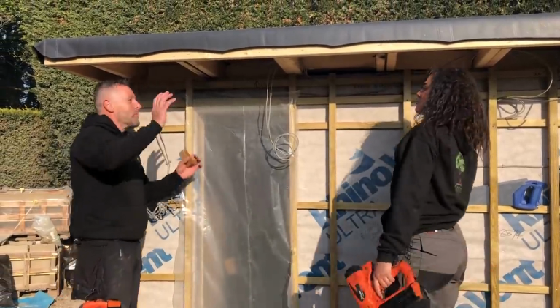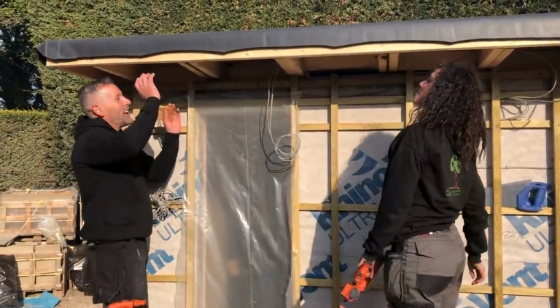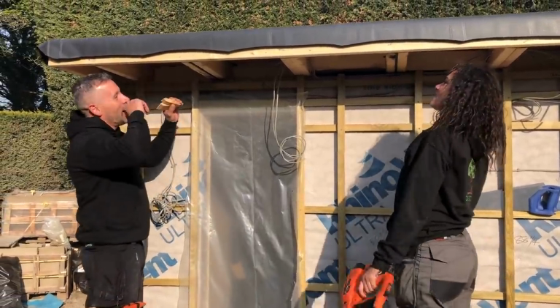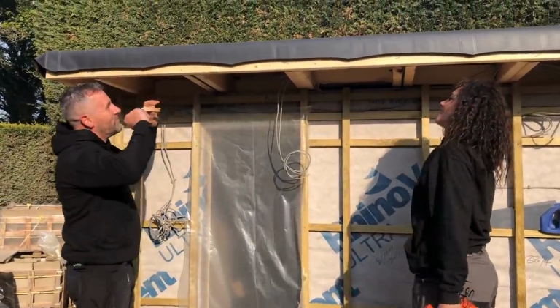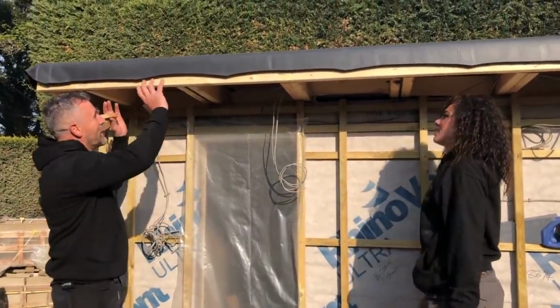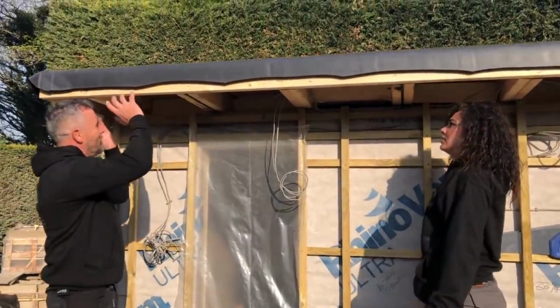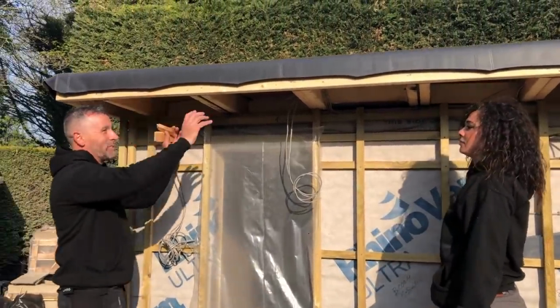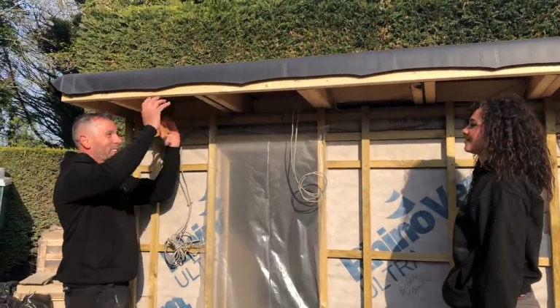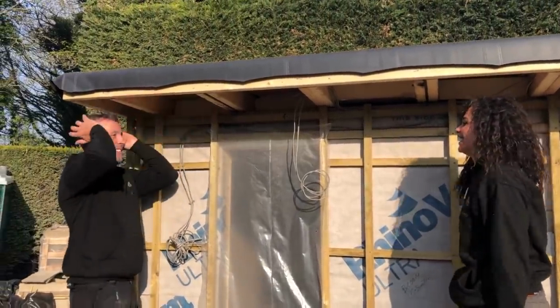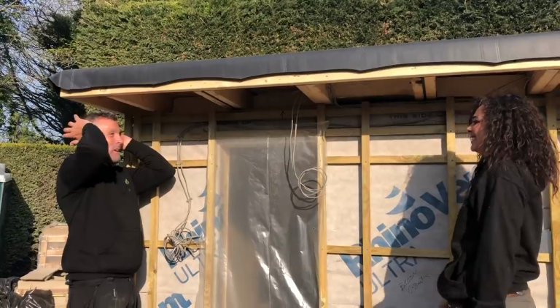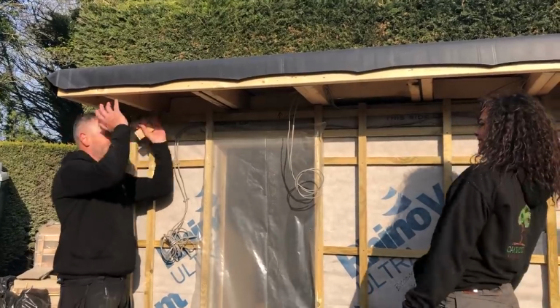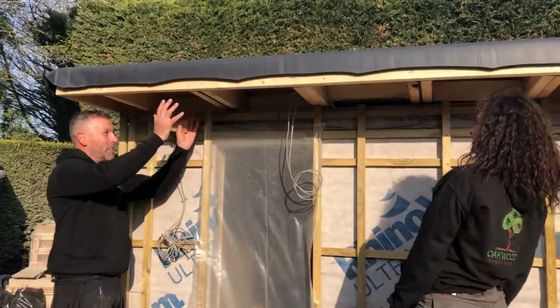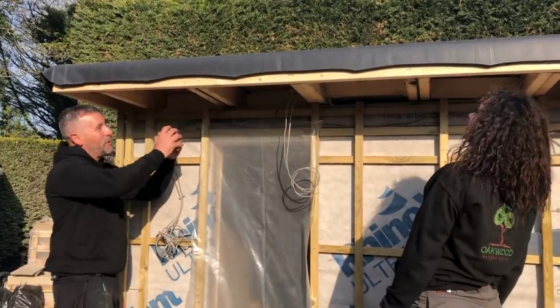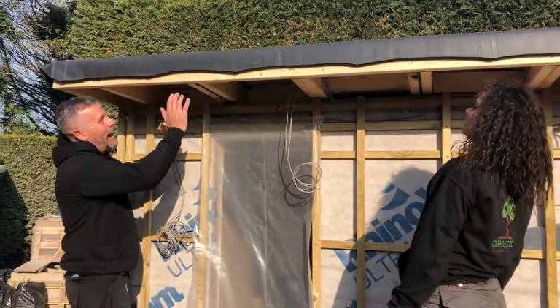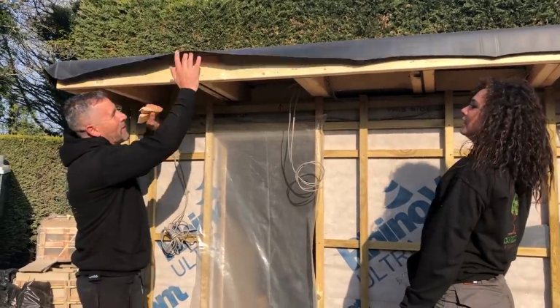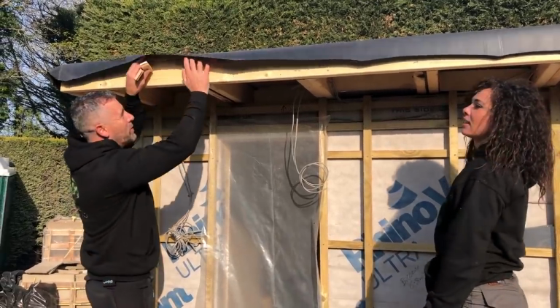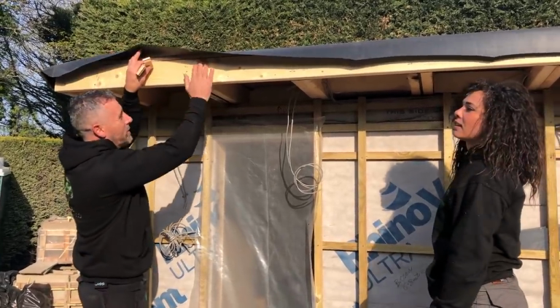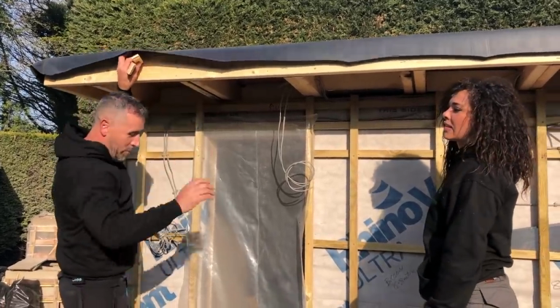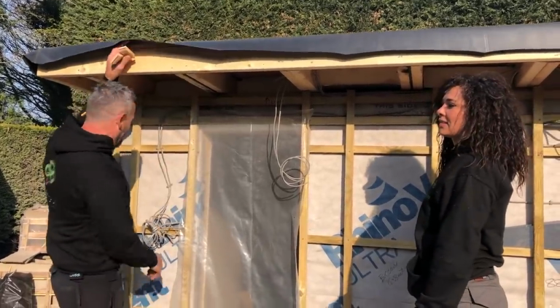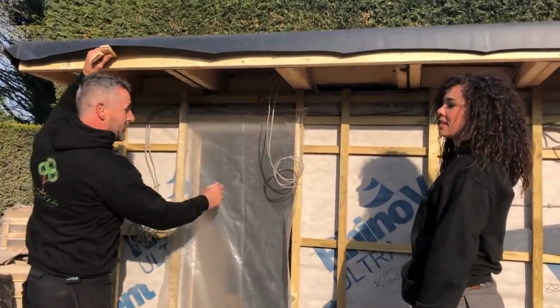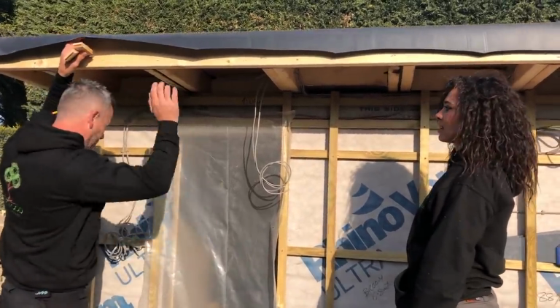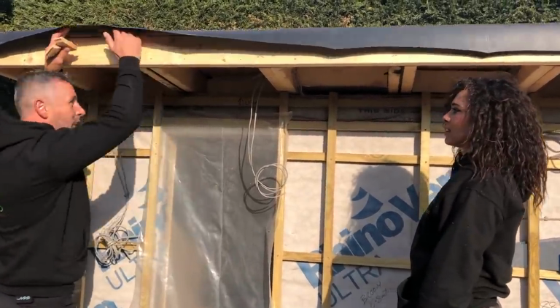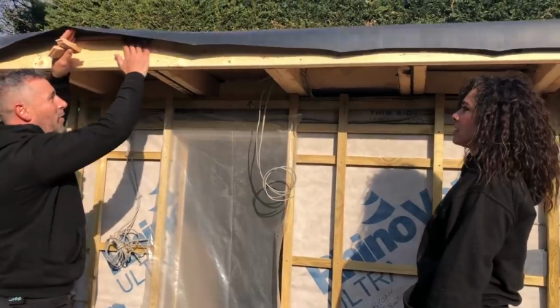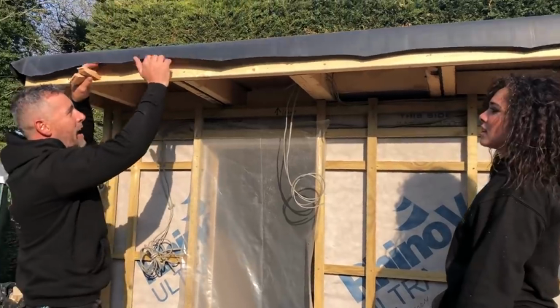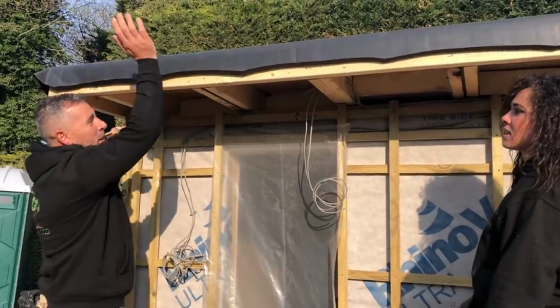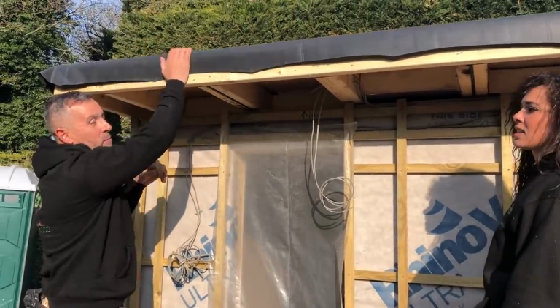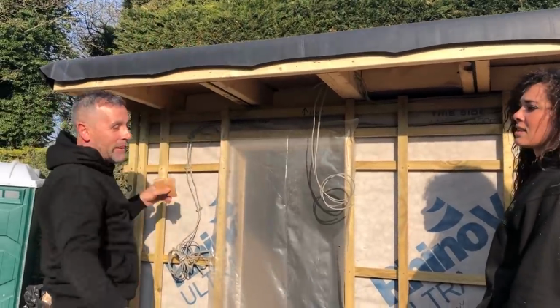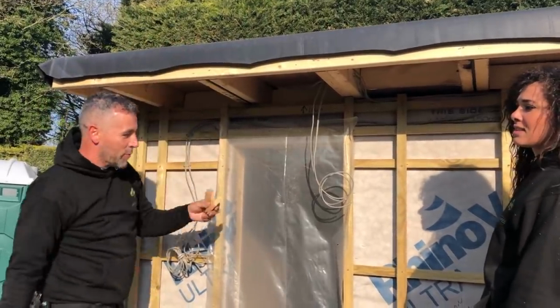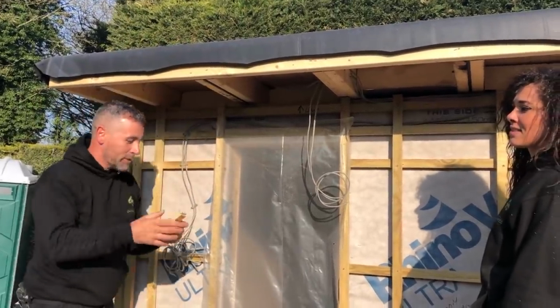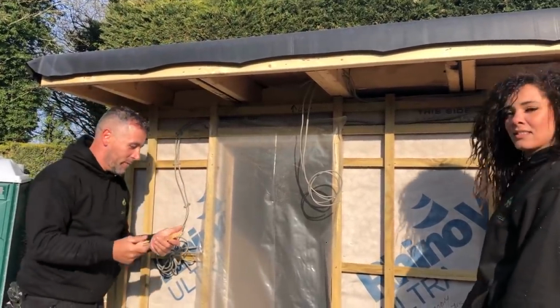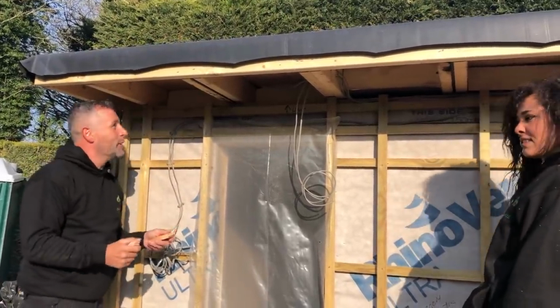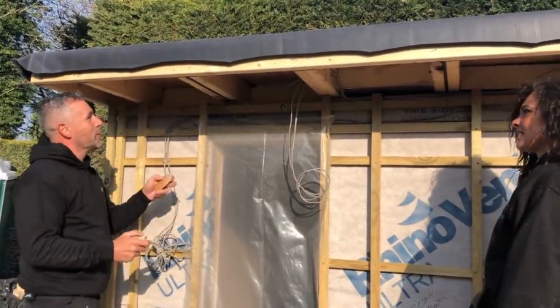We're going to put cedar on this soffit, UPVC fascia on there, and then we're going to put some grass on the roof. So I'm going to do a video for you.